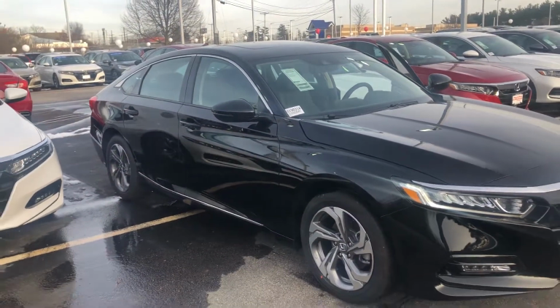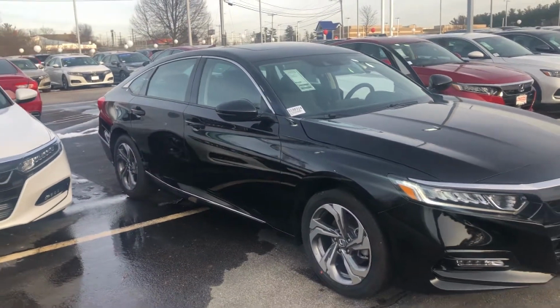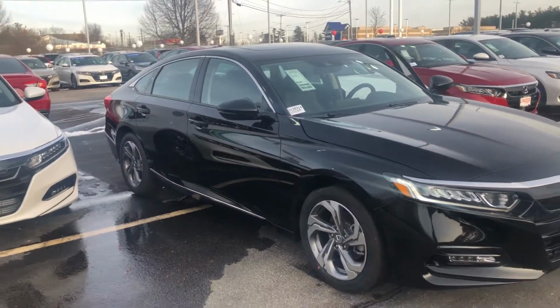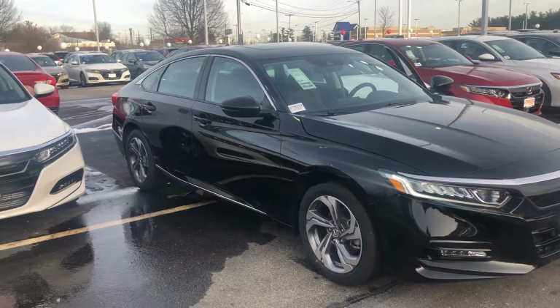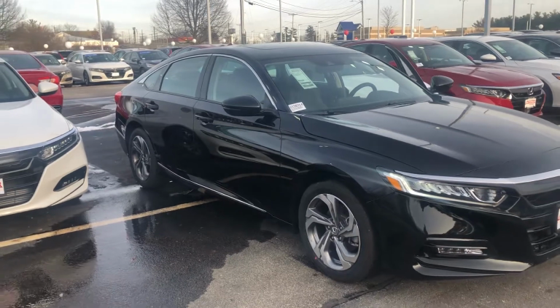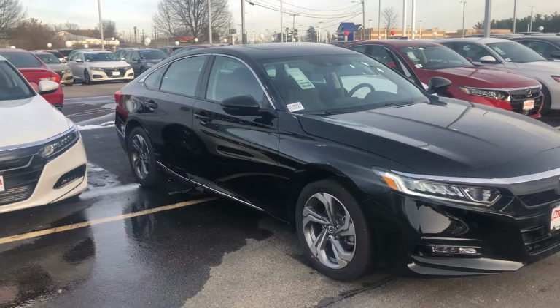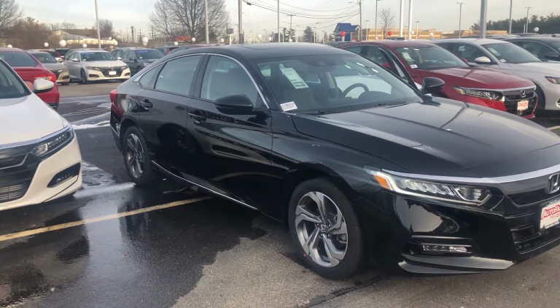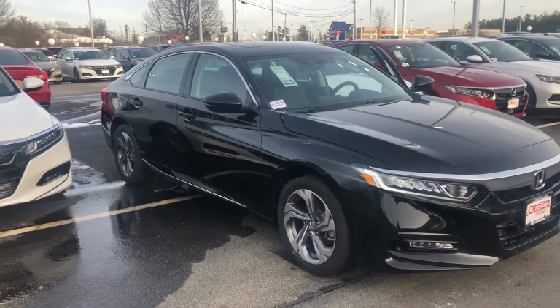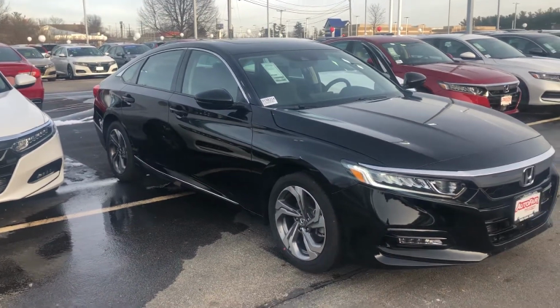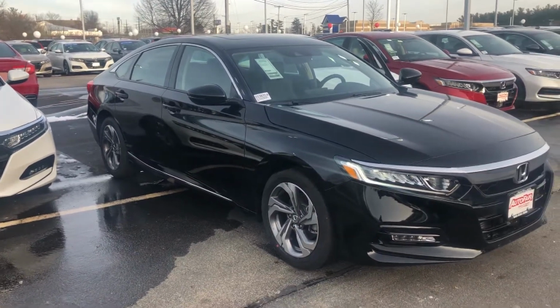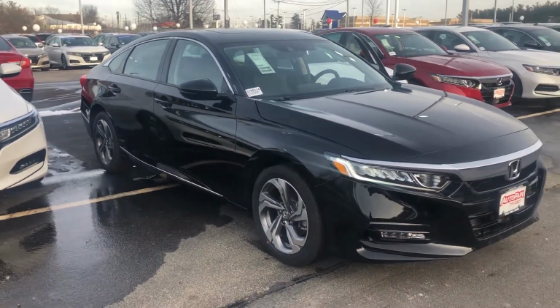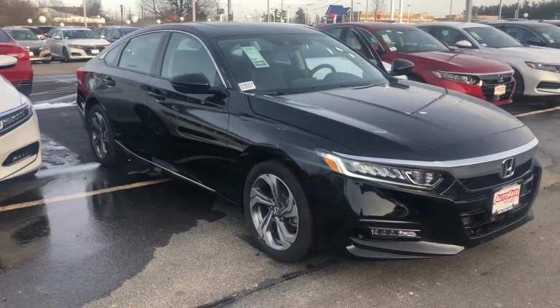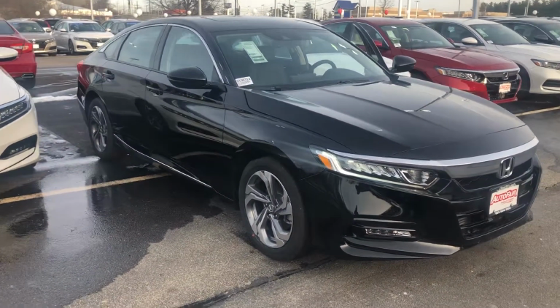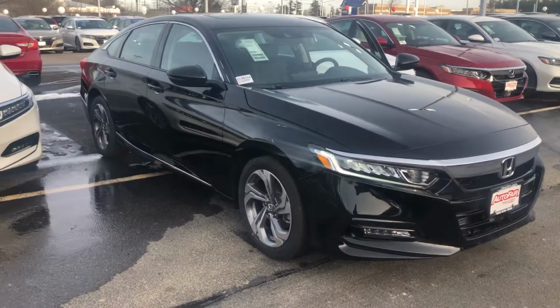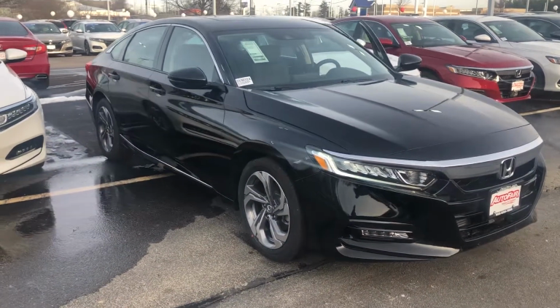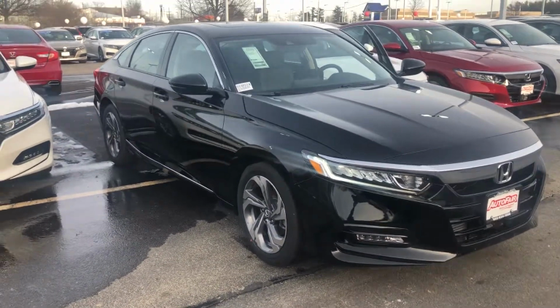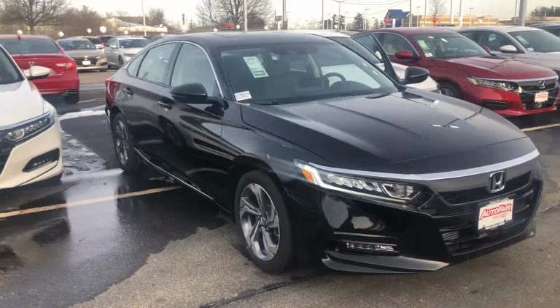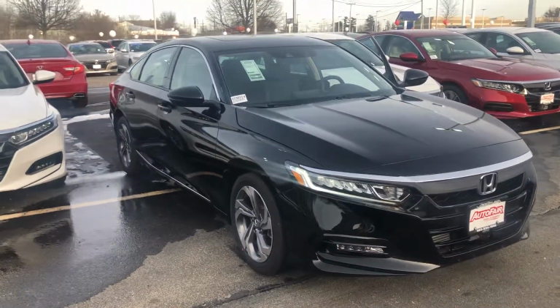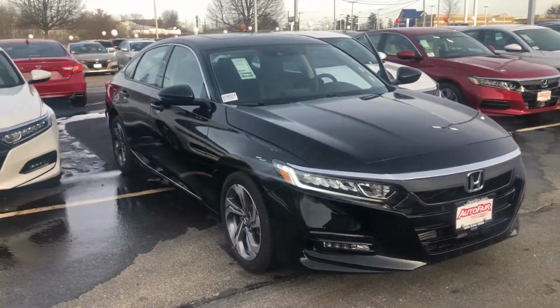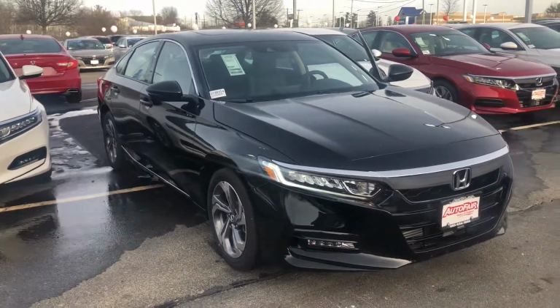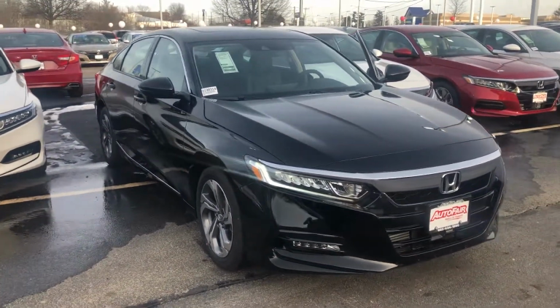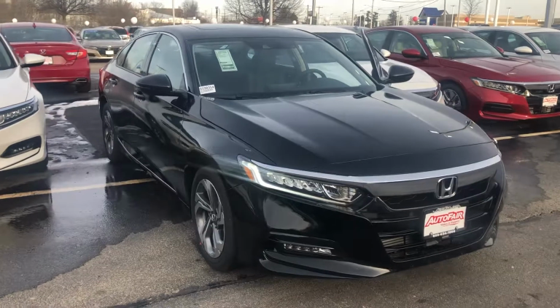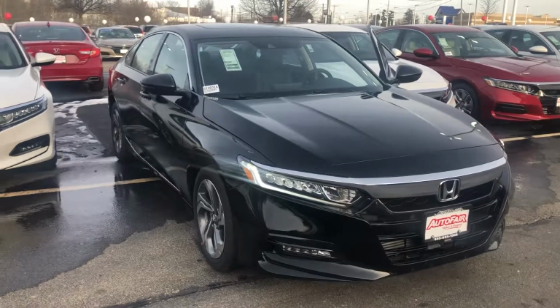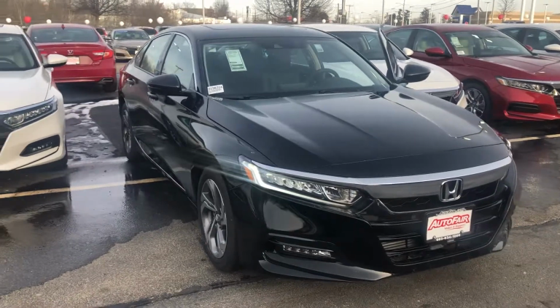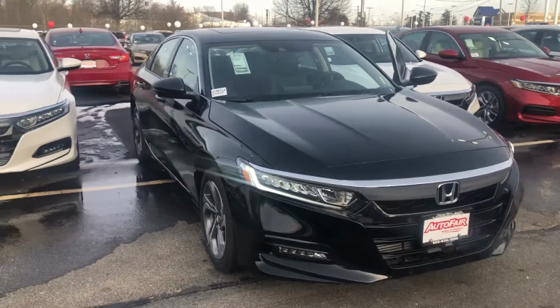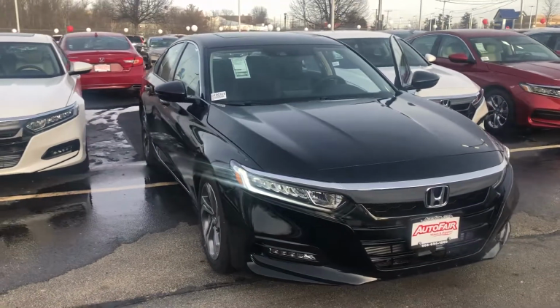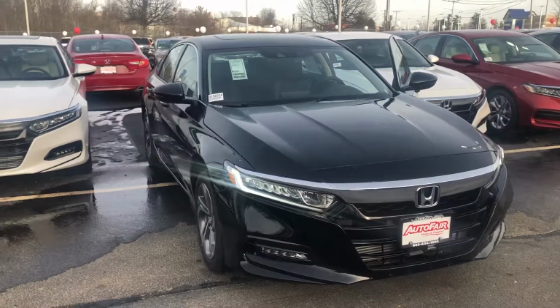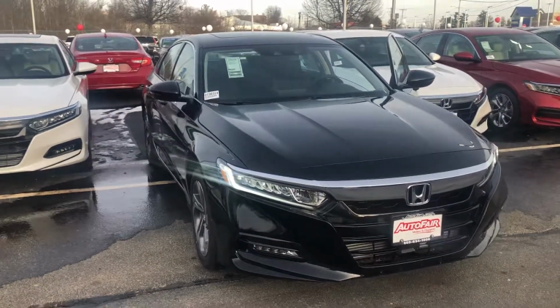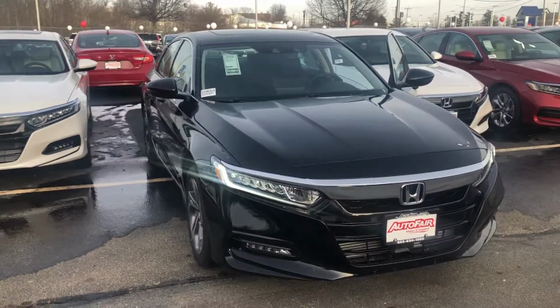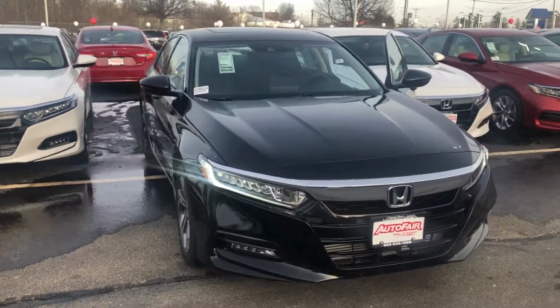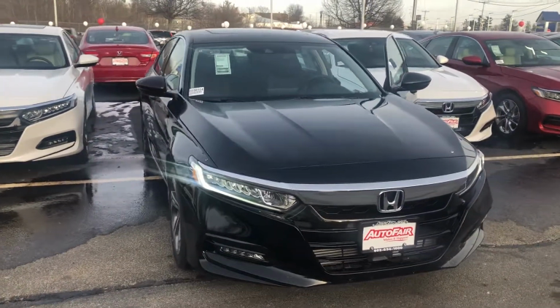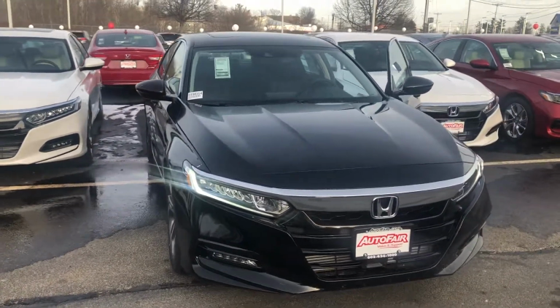Any additional questions on this vehicle, feel free to contact me directly at 603-315-6221. And Debra, I hope to see you soon!